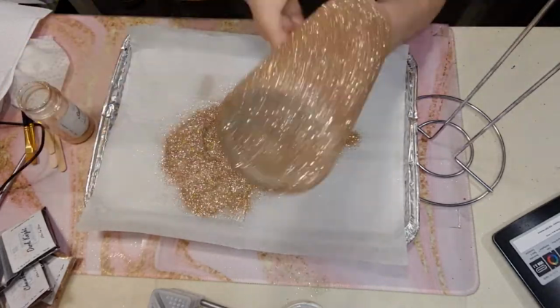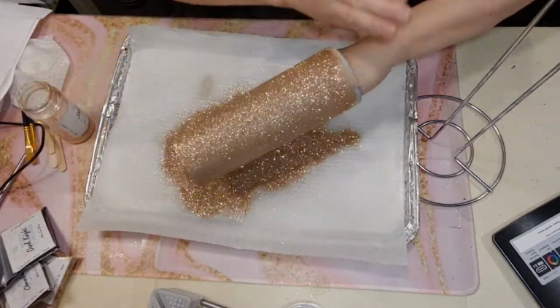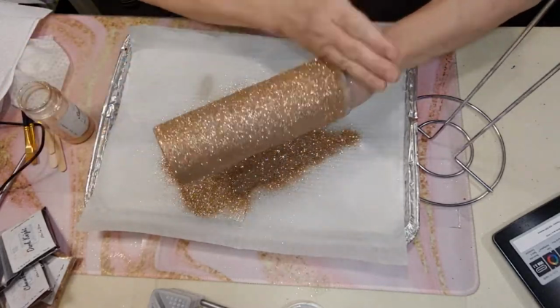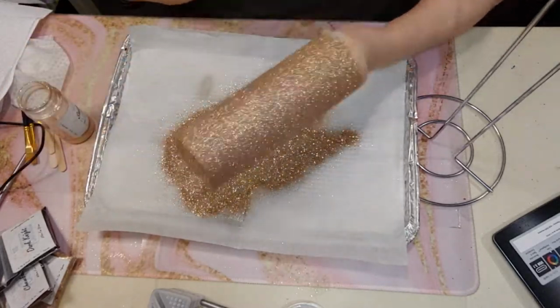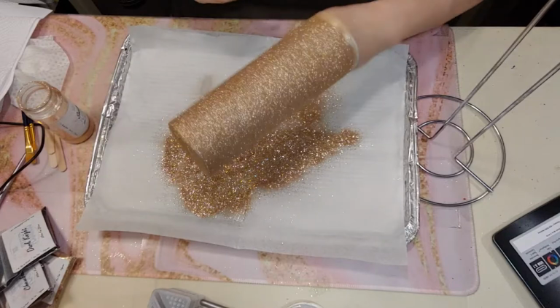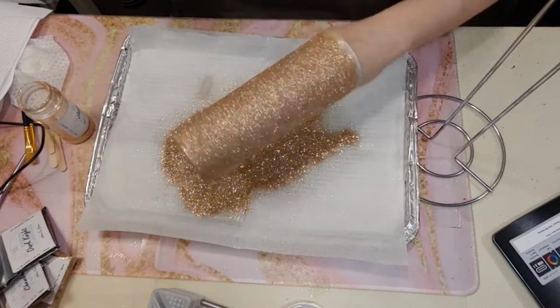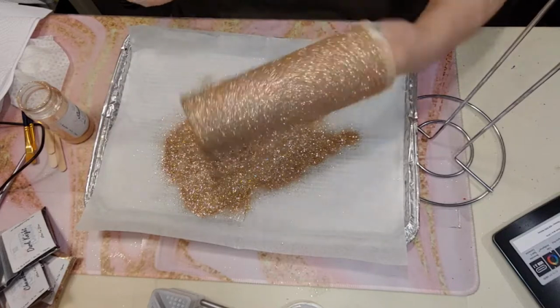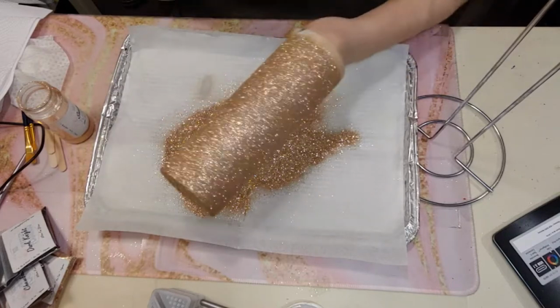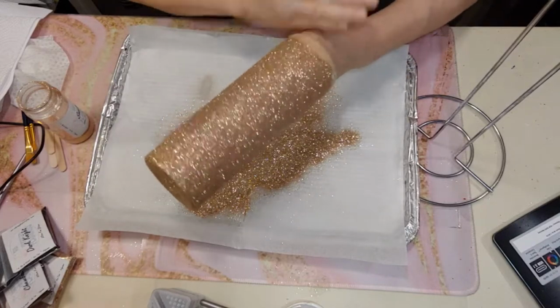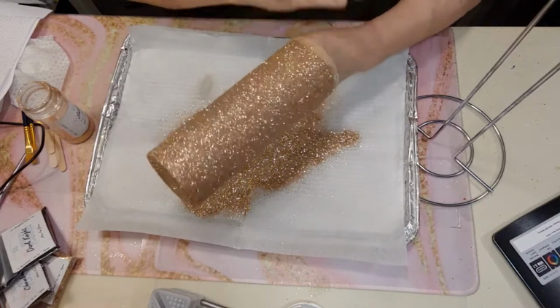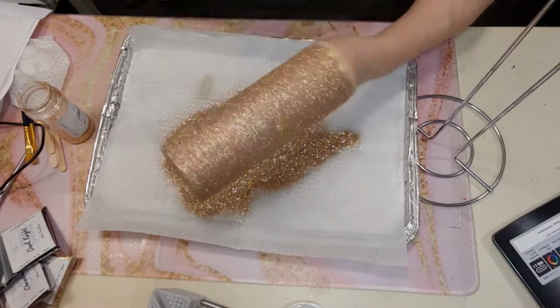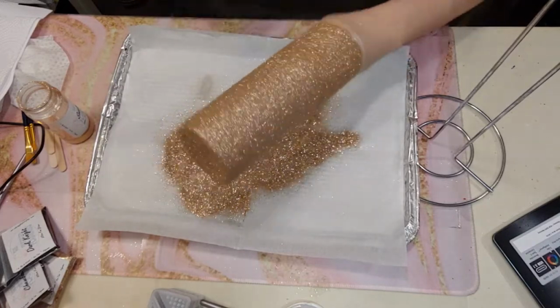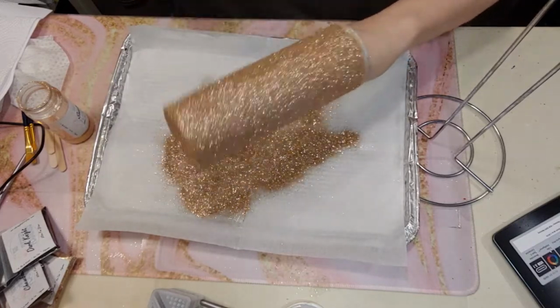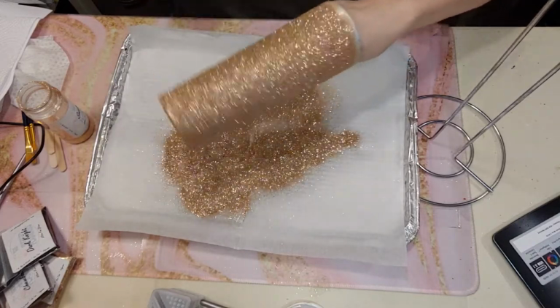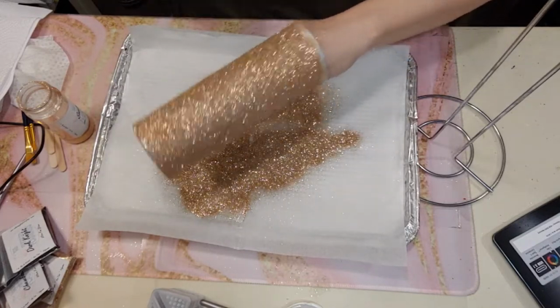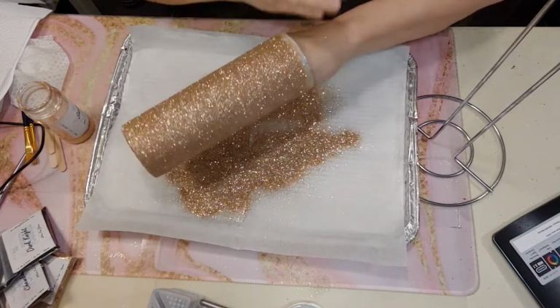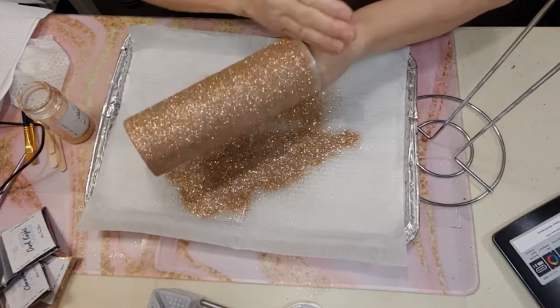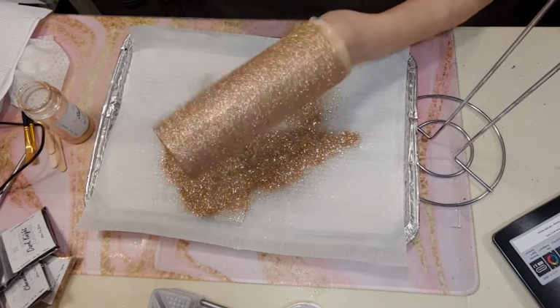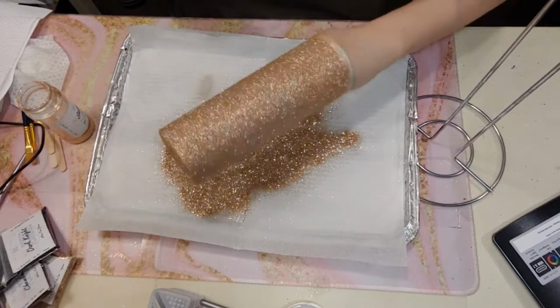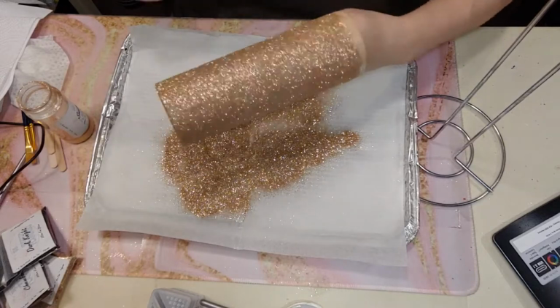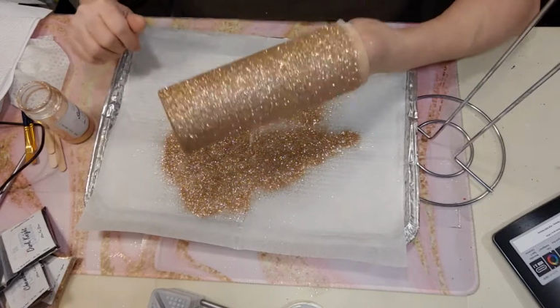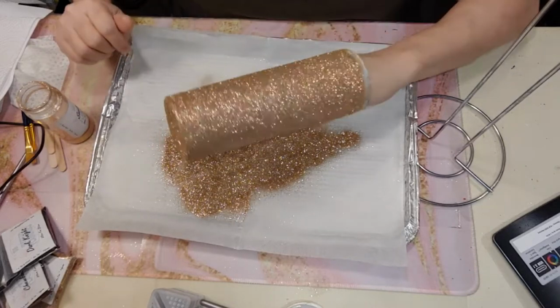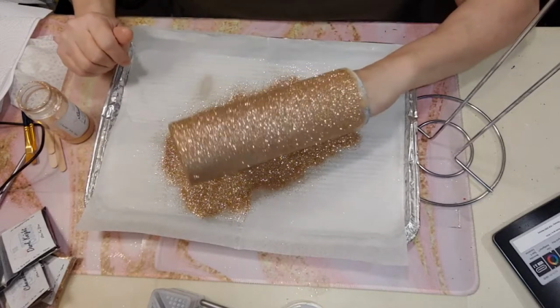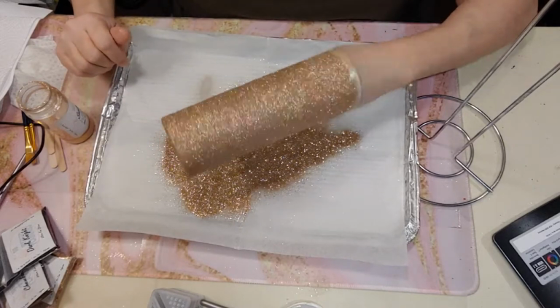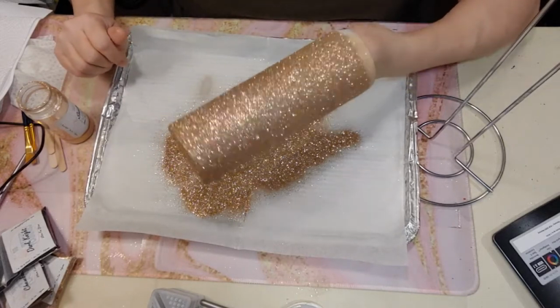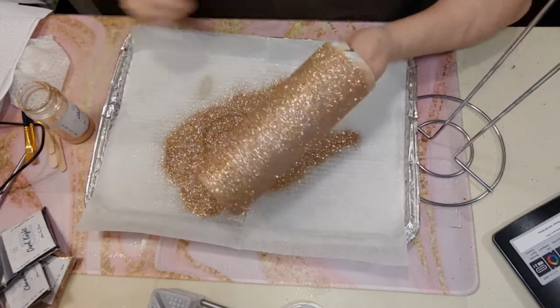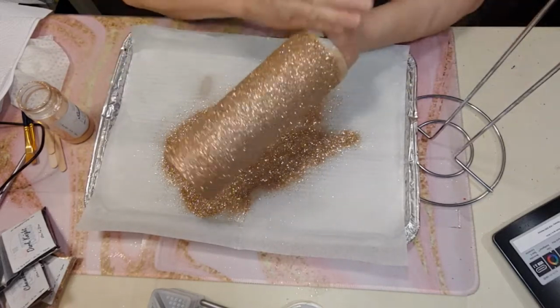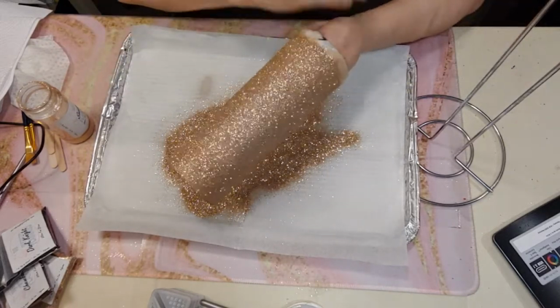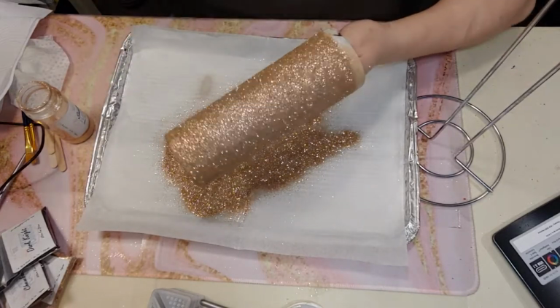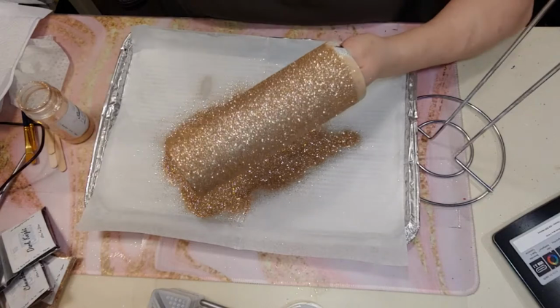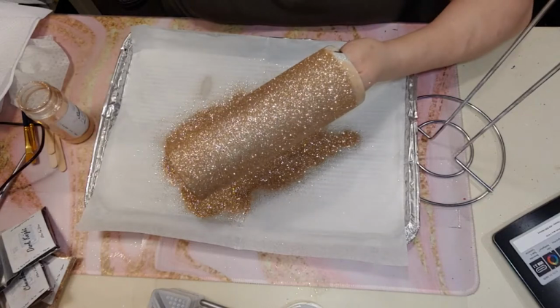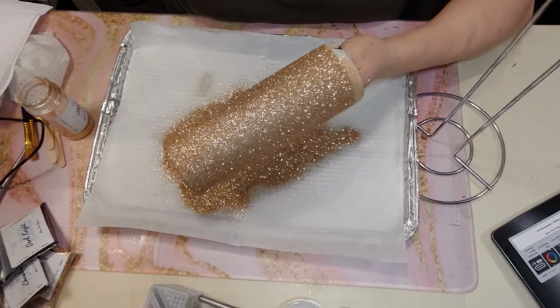Now what we're going to do is let this sit and dry. I want it to dry — I'd say on the side of the container here in a safe spot. I want it to dry for about an hour, so I'm going to let this sit and dry for an hour.